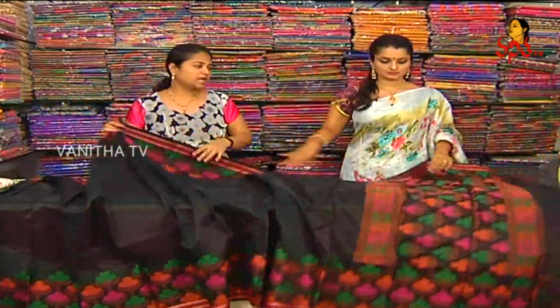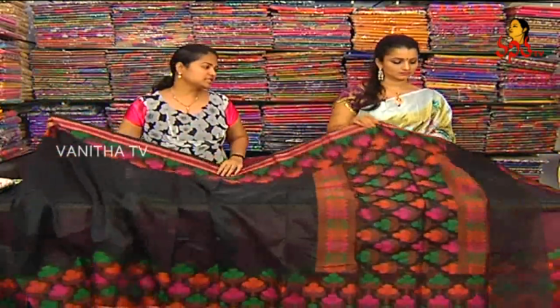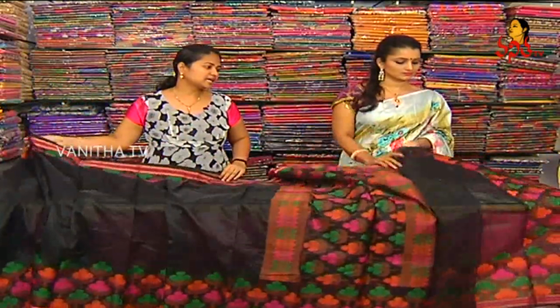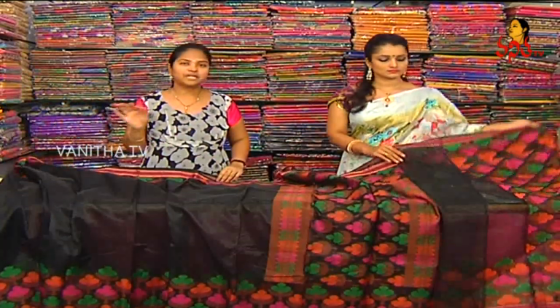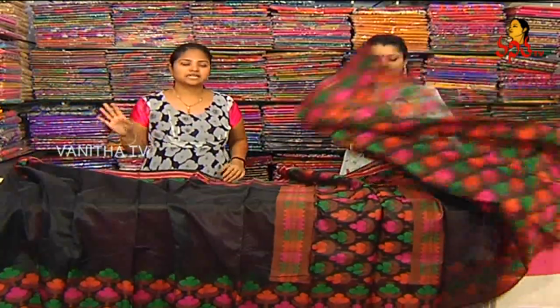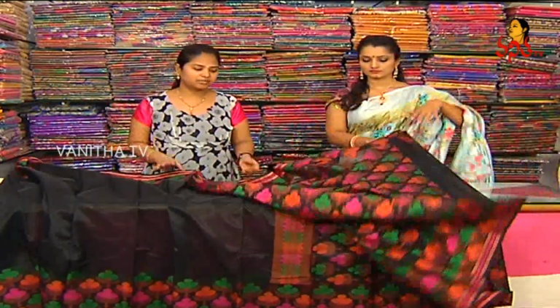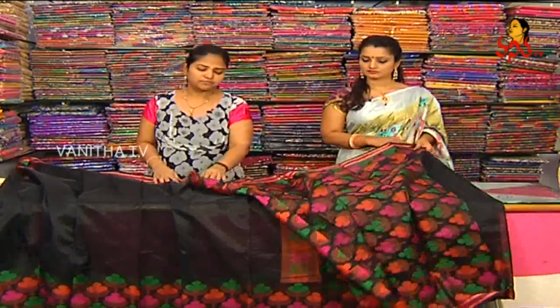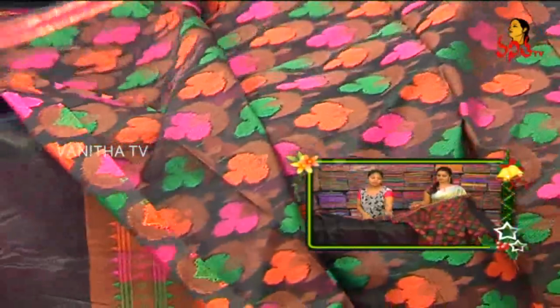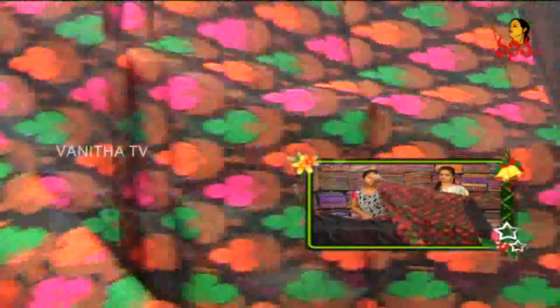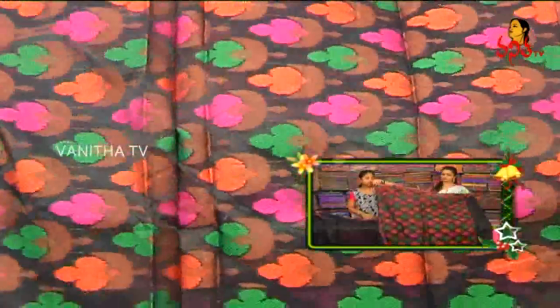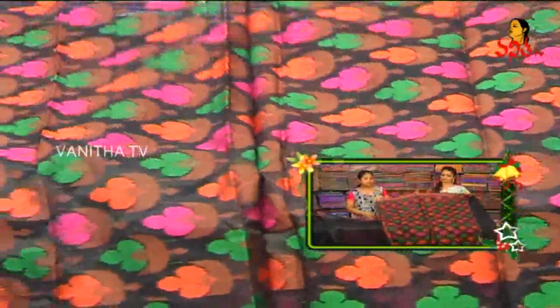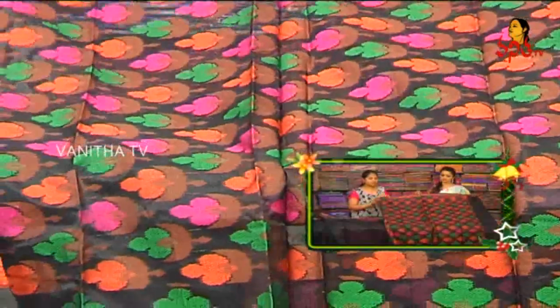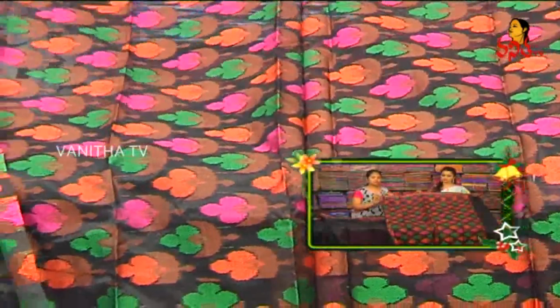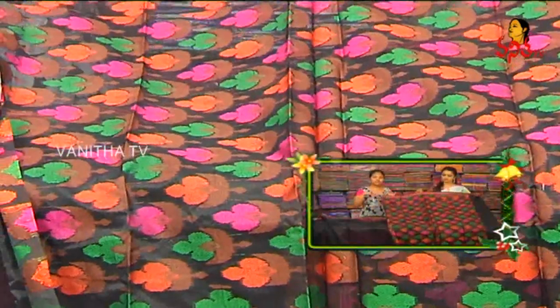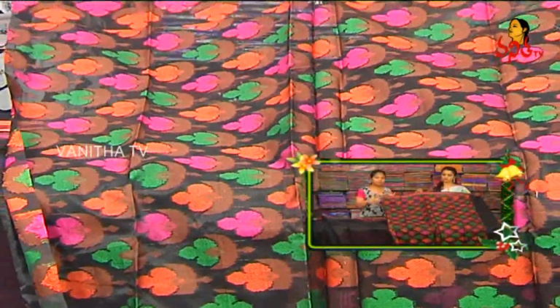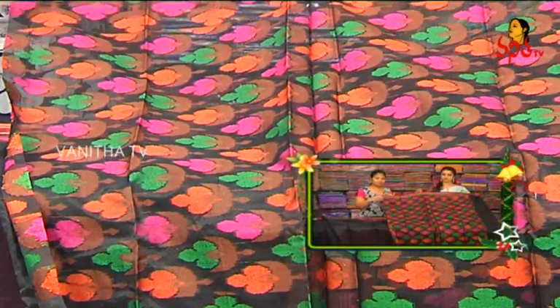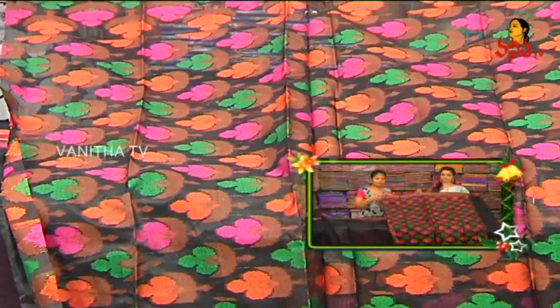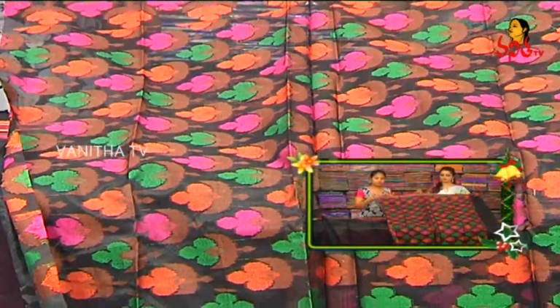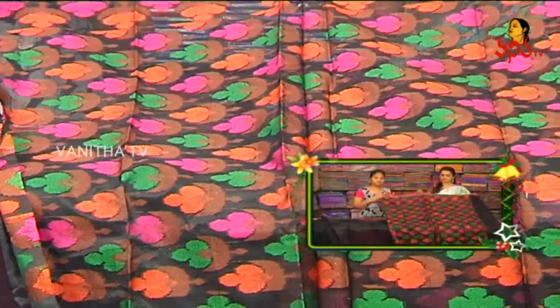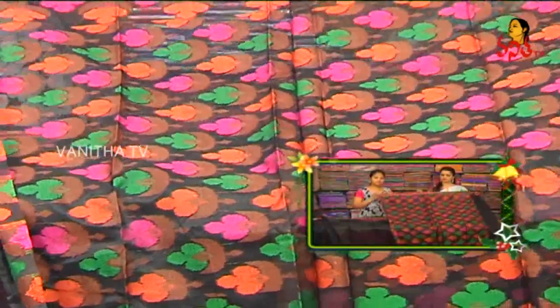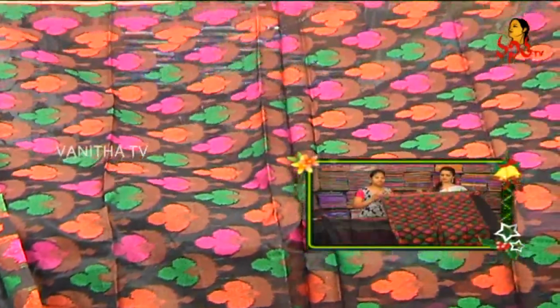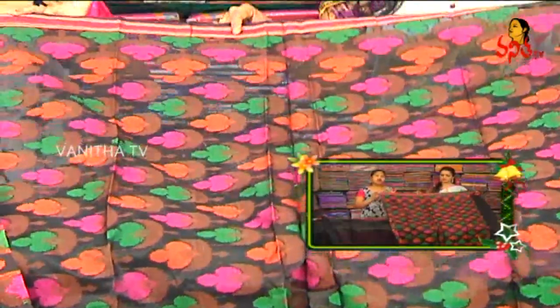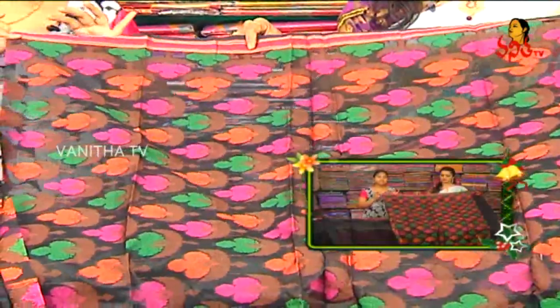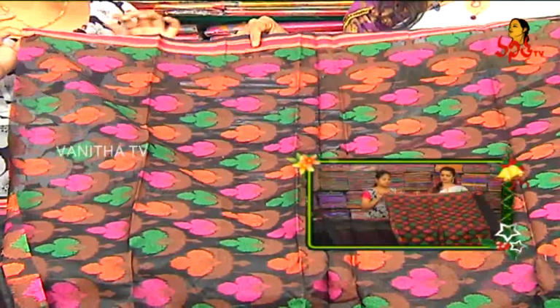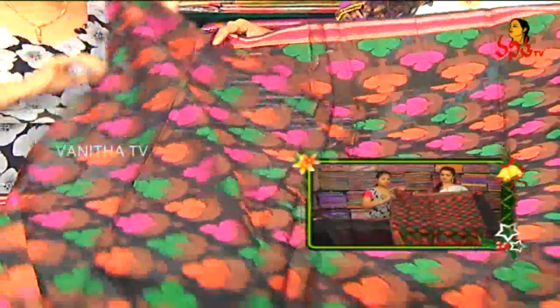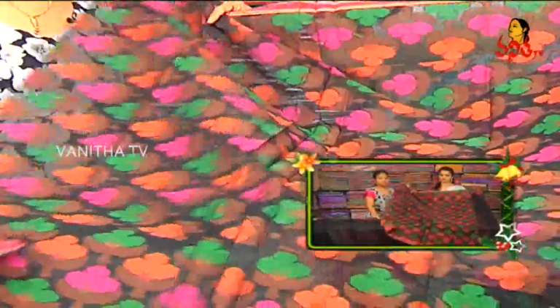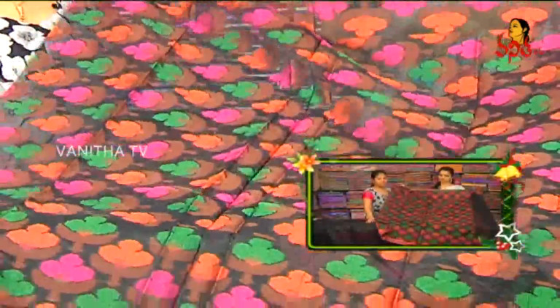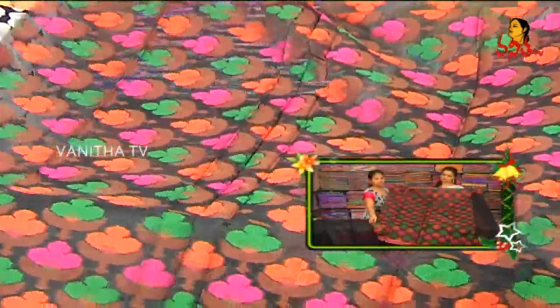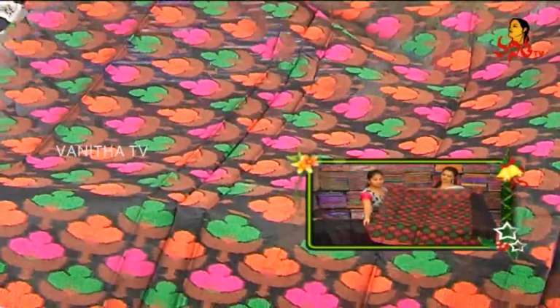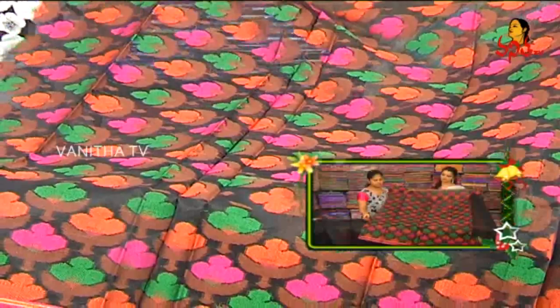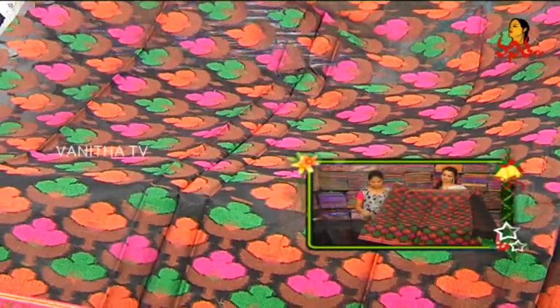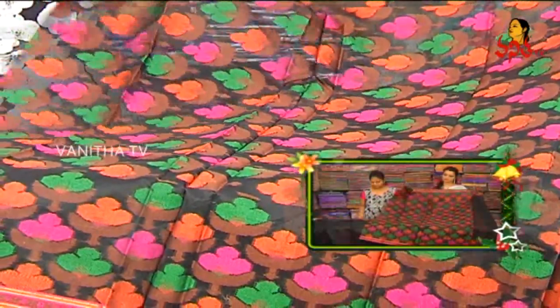We have a complete designer wear blouse with the border. We have a multi-color design with green, pink, brick color combination. We have a border design with the lines-wise.